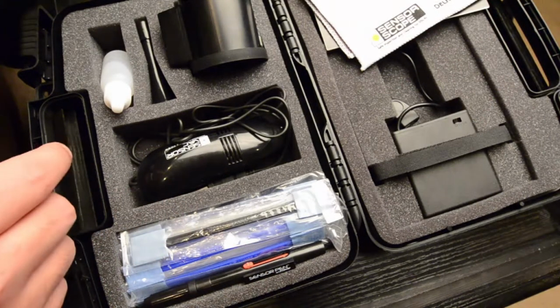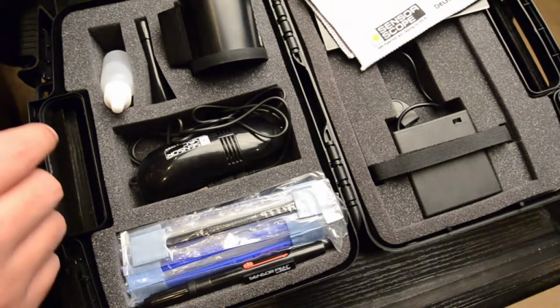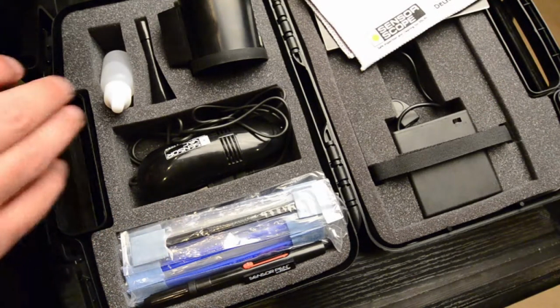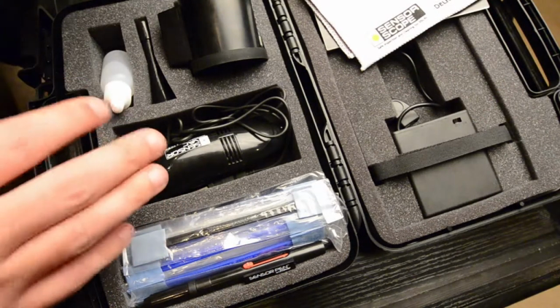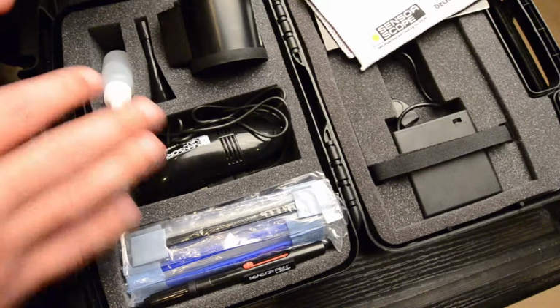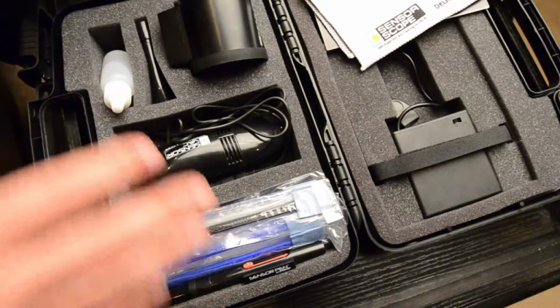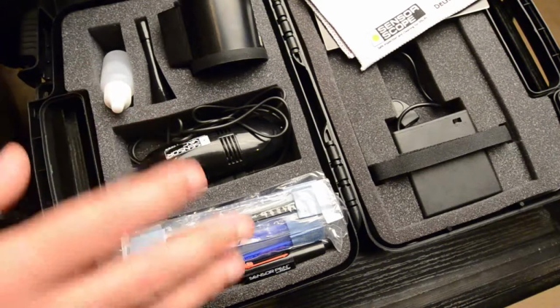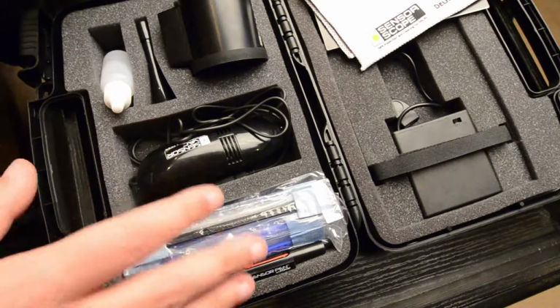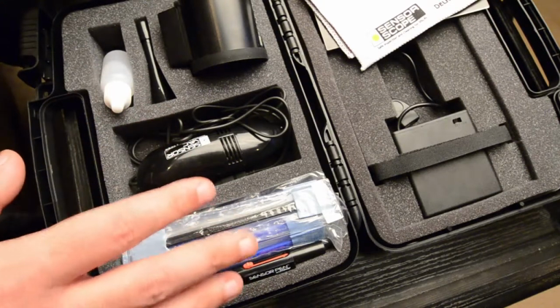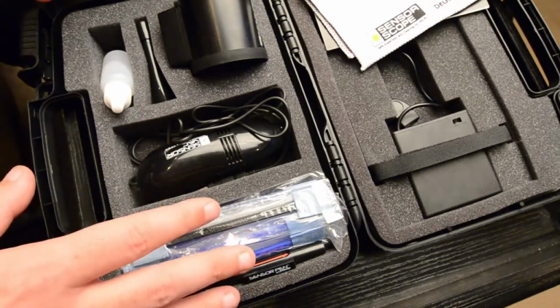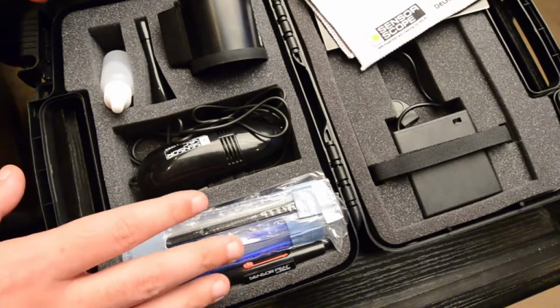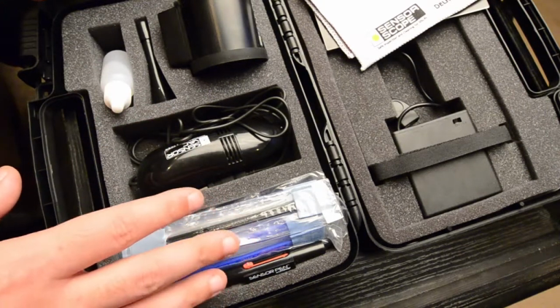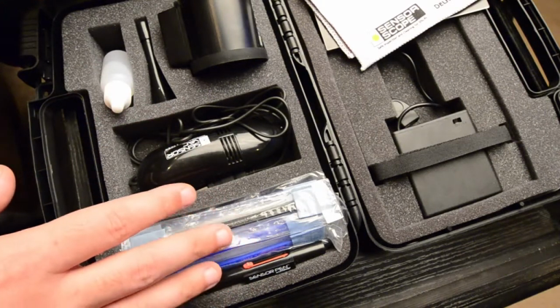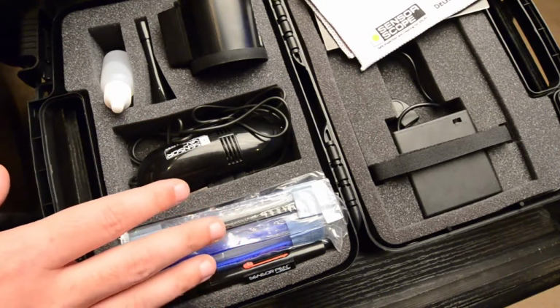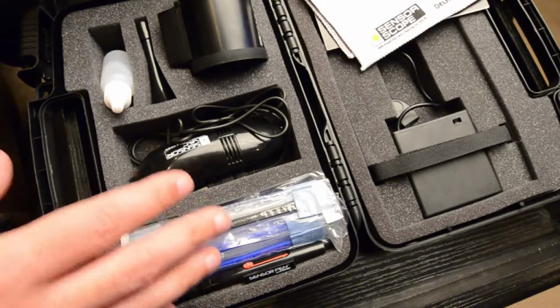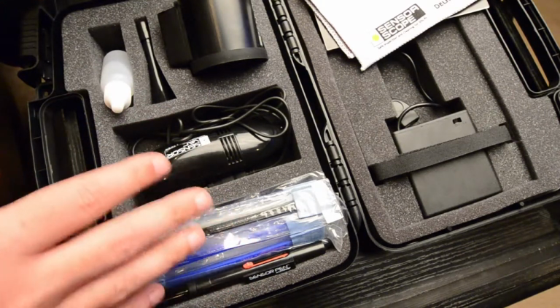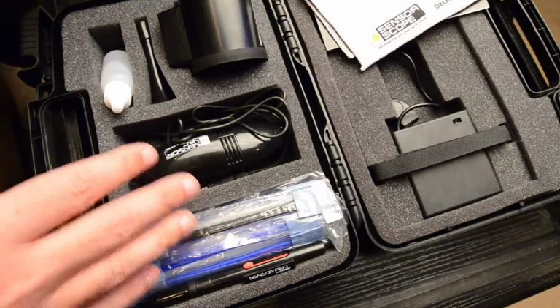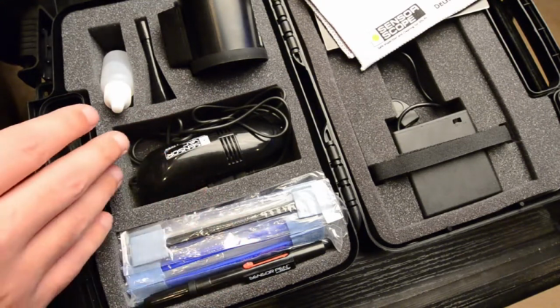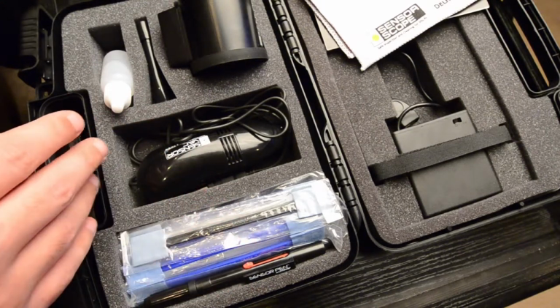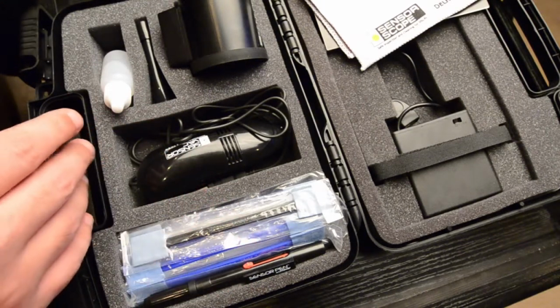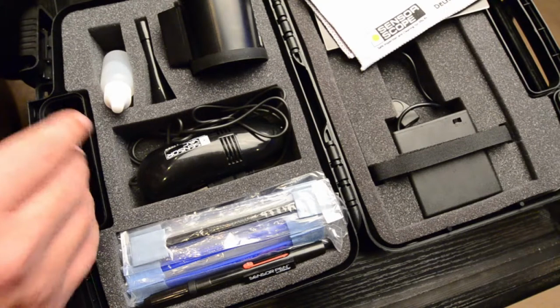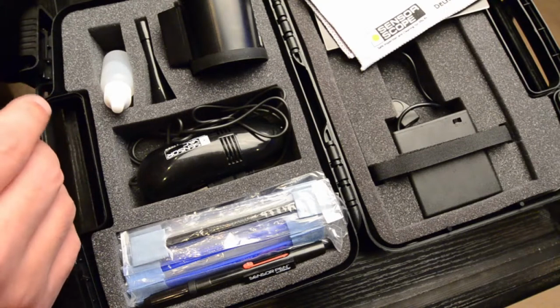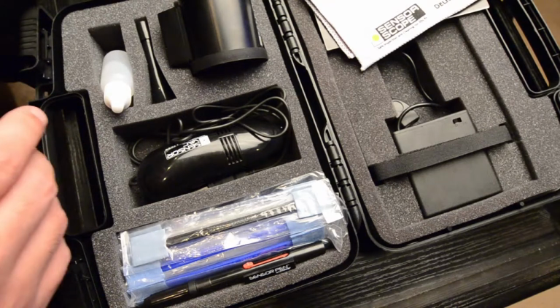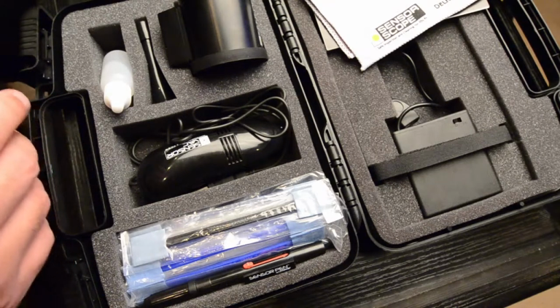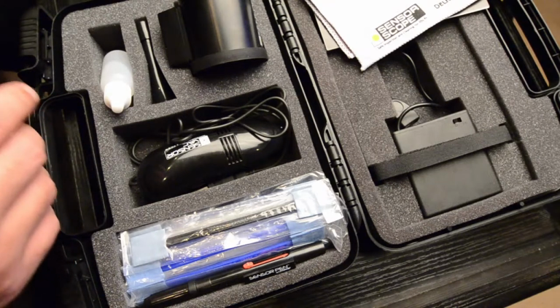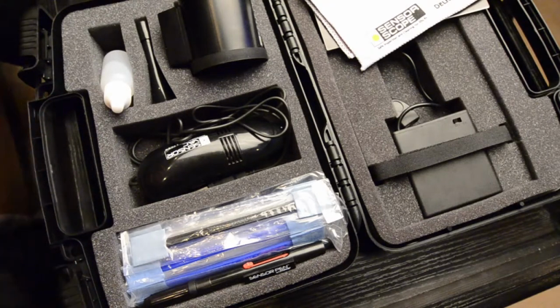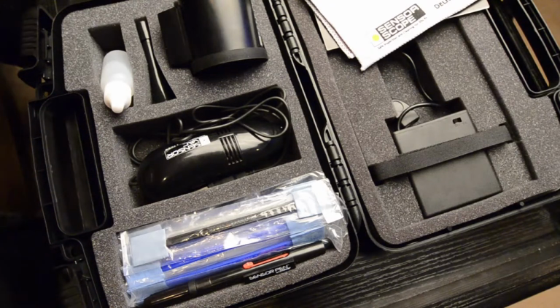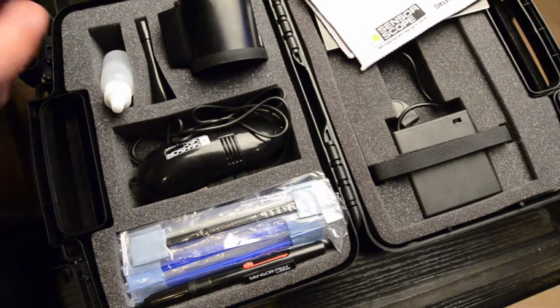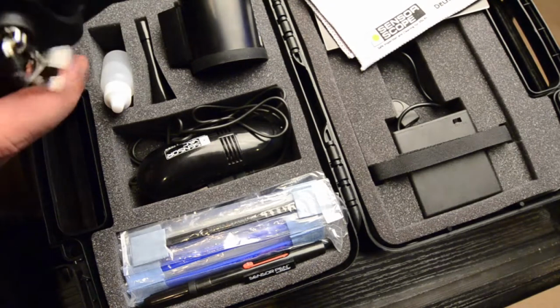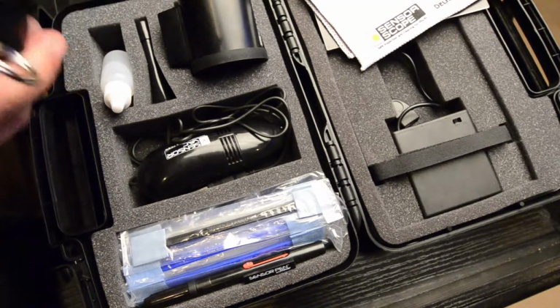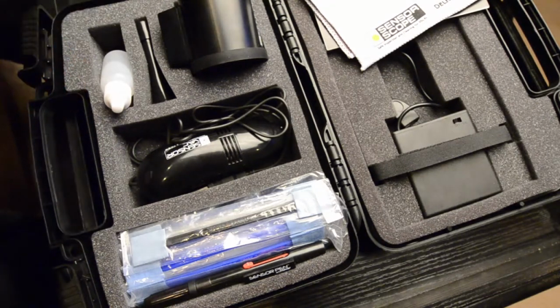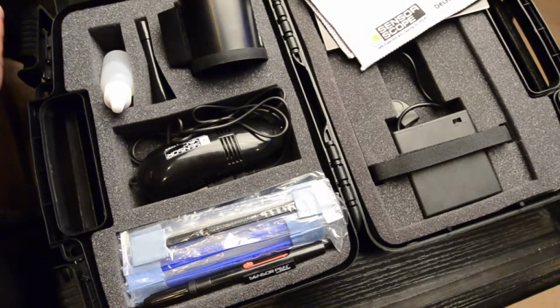So this is a pretty complete kit, and I got it because I want to be able to clean my camera sensors when they get all those little spots on them.